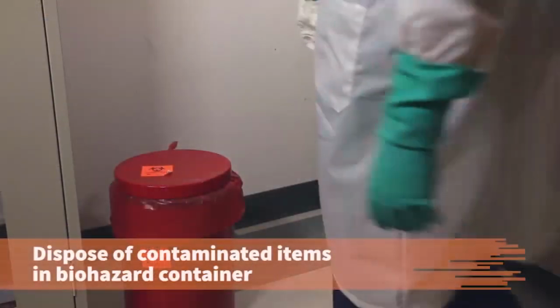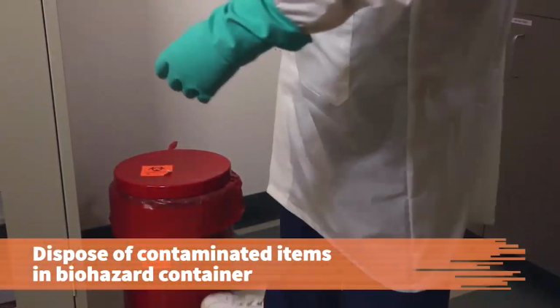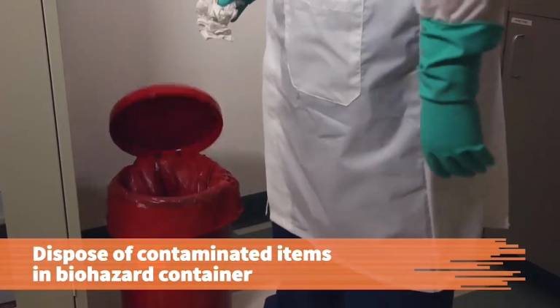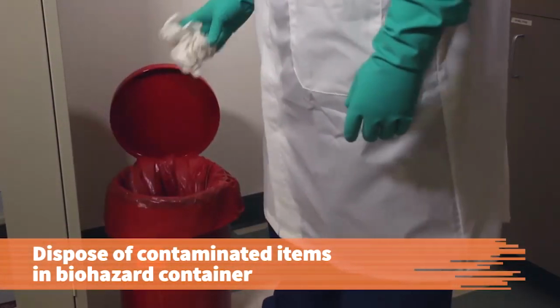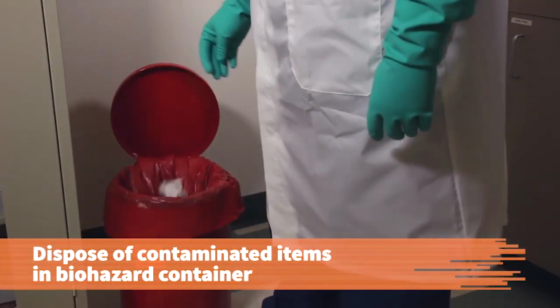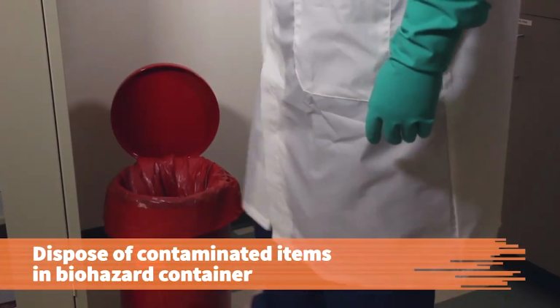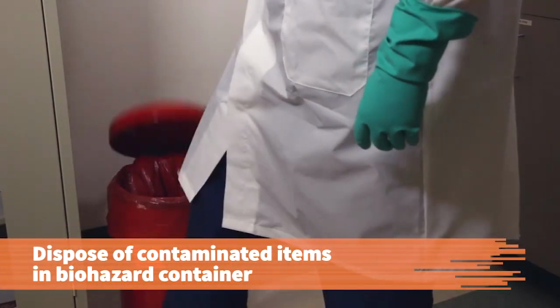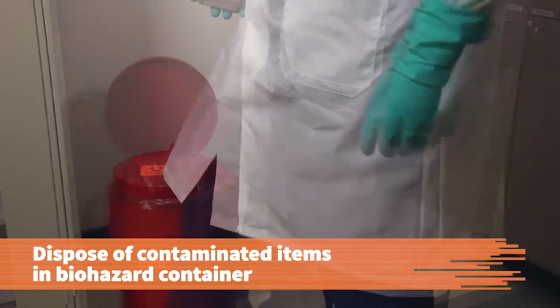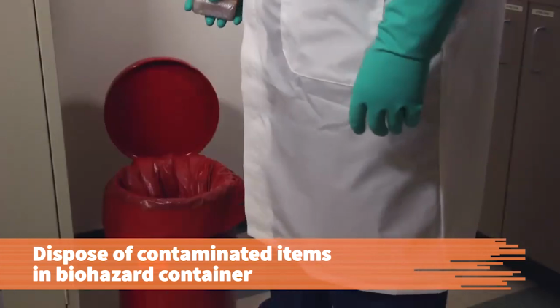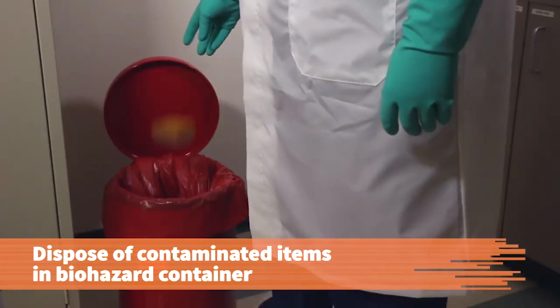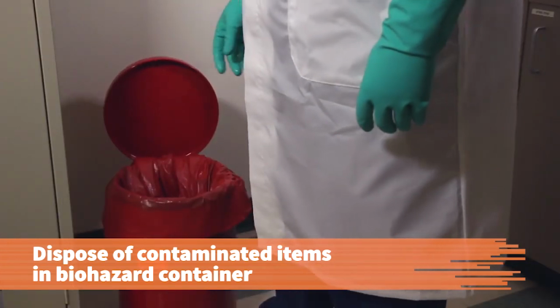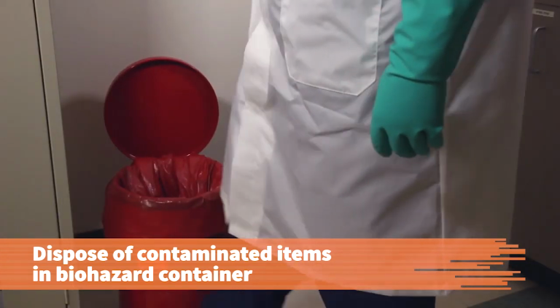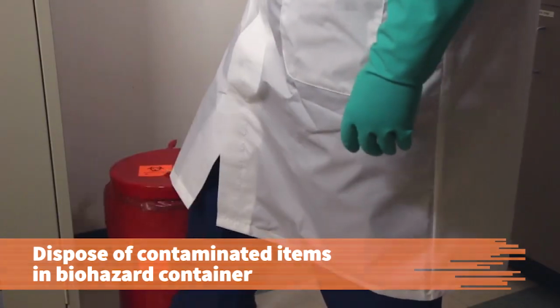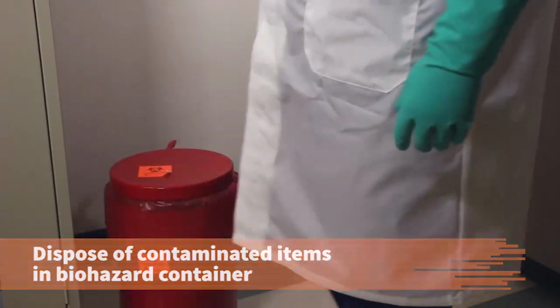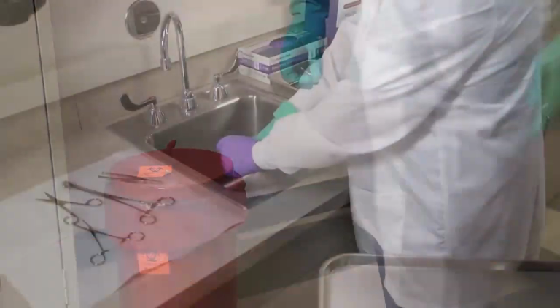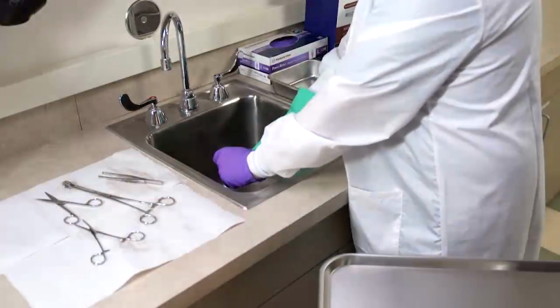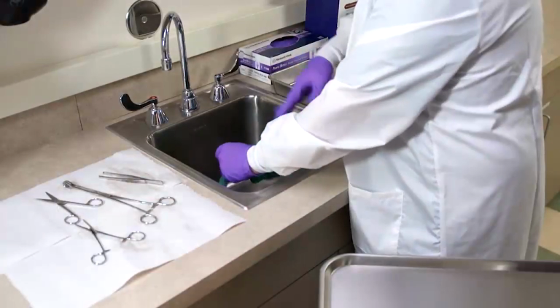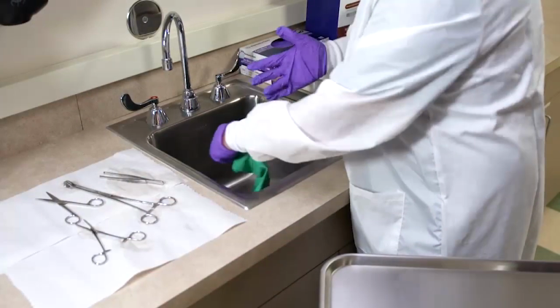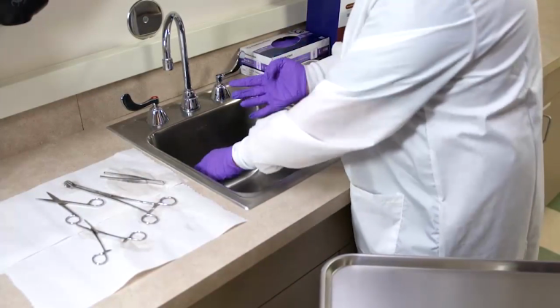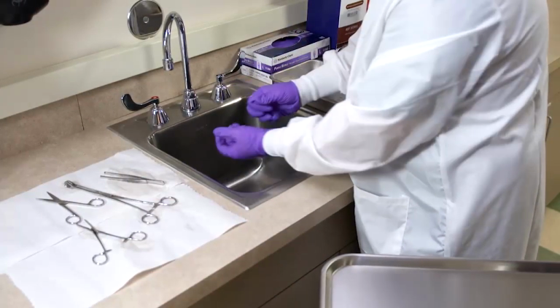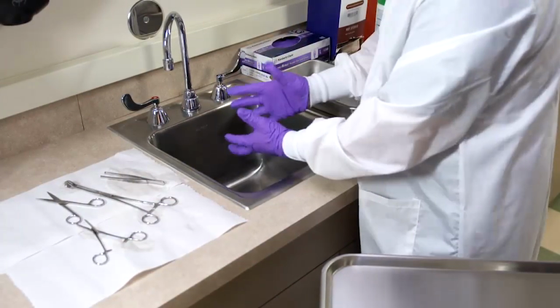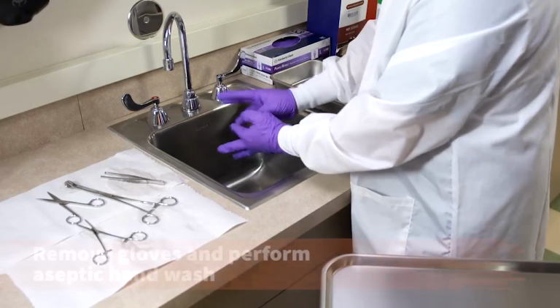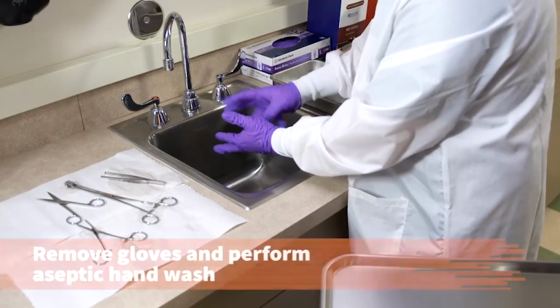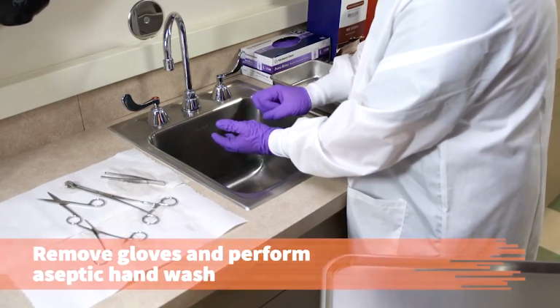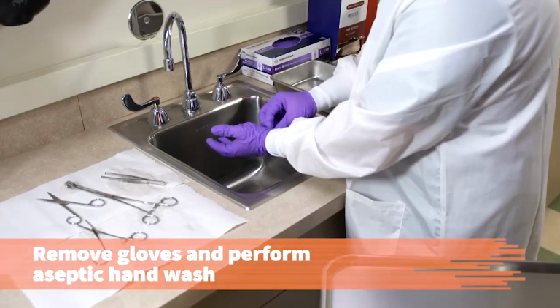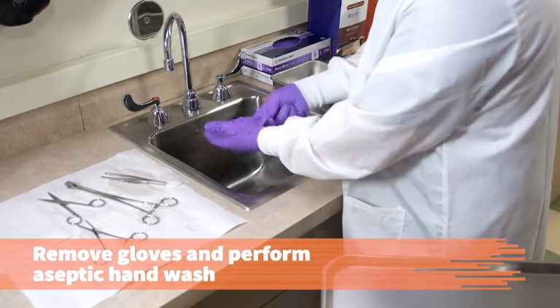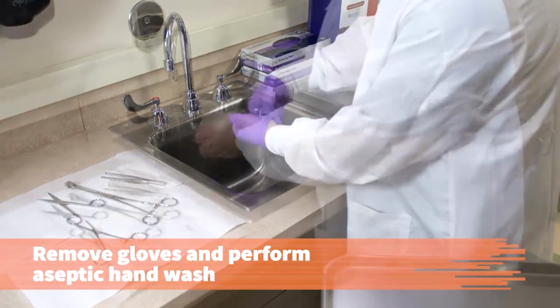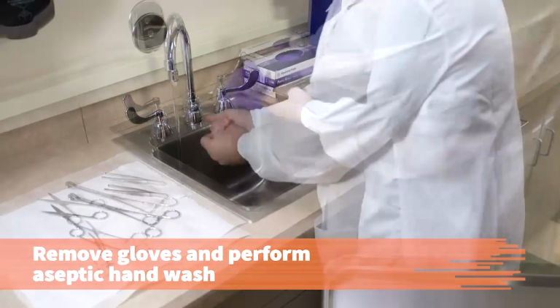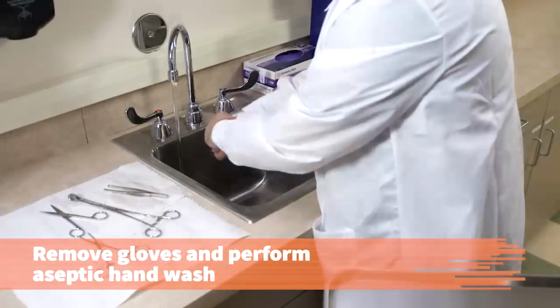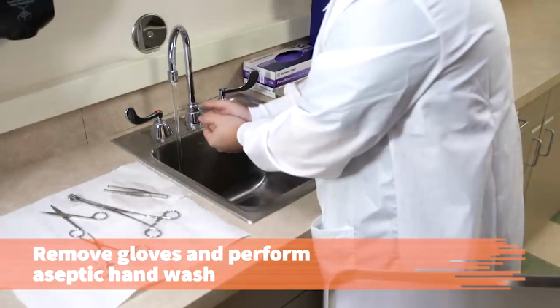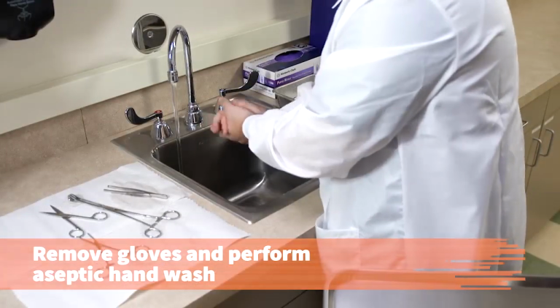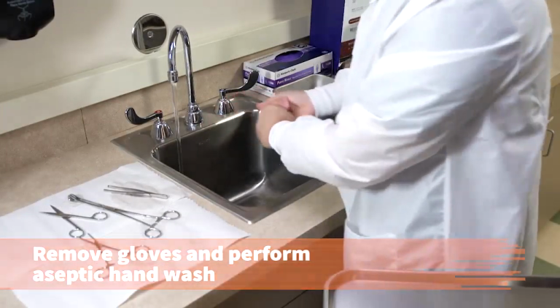Dispose of contaminated towels and the disposable brush in a biohazard waste container. To remove any possible contaminants, take off the gloves and perform a medical aseptic hand wash.